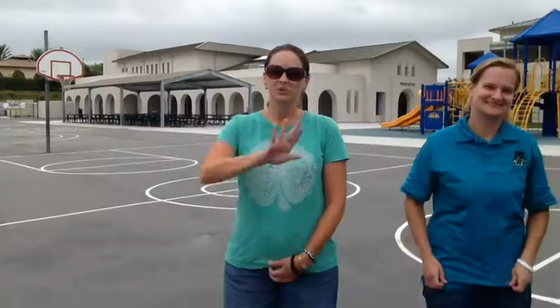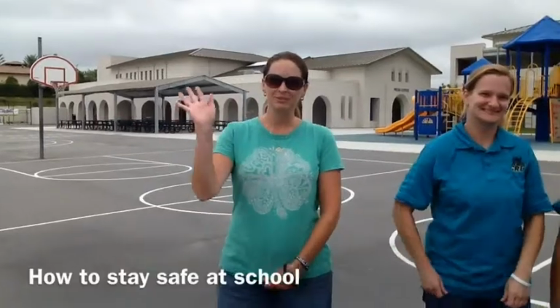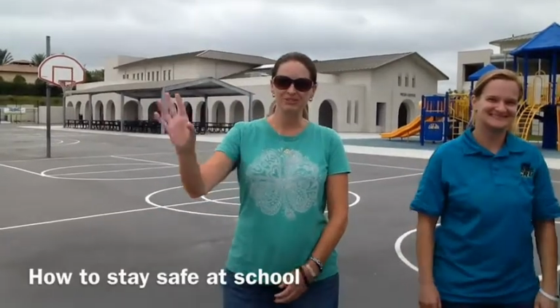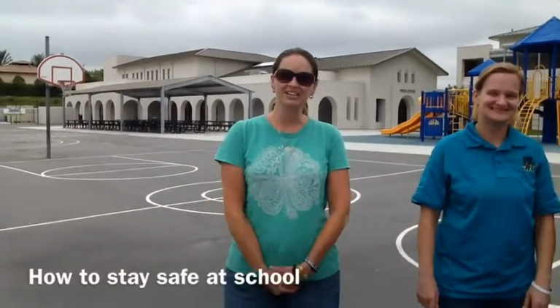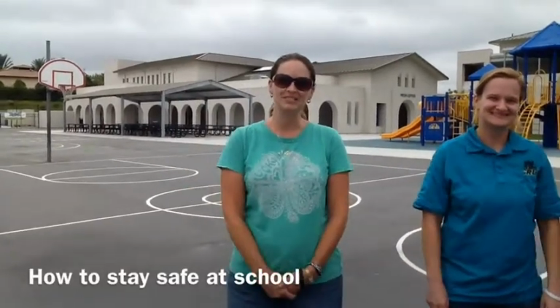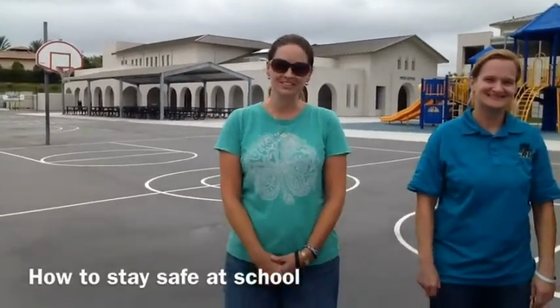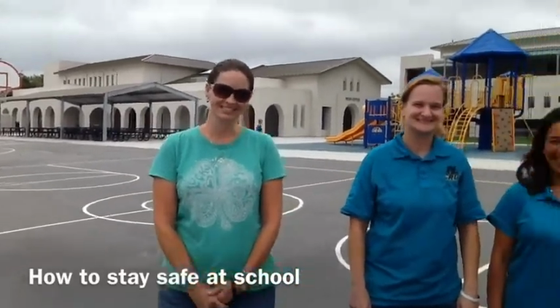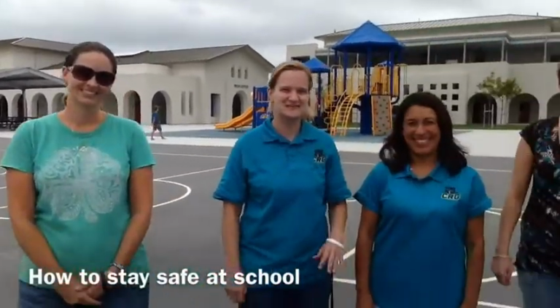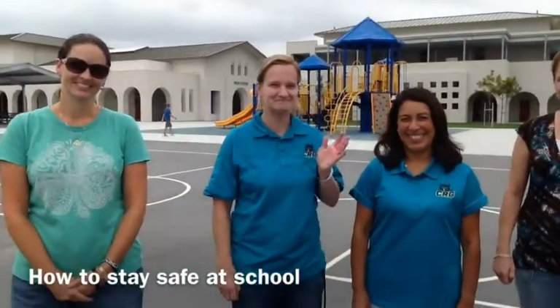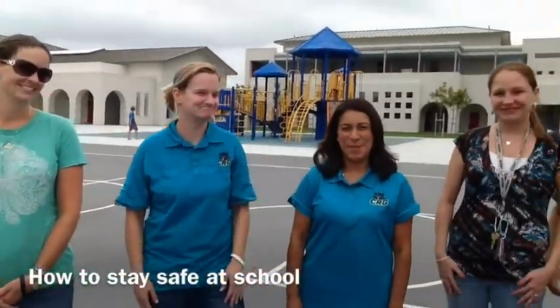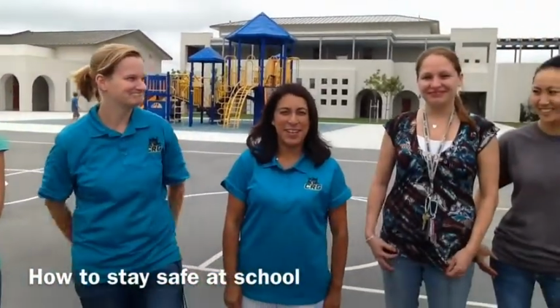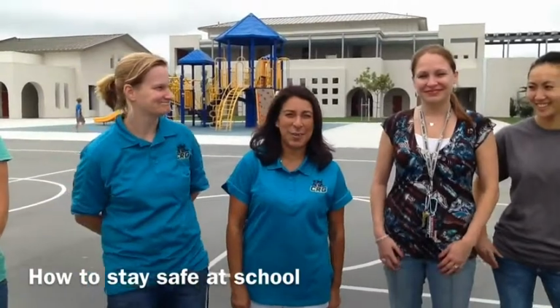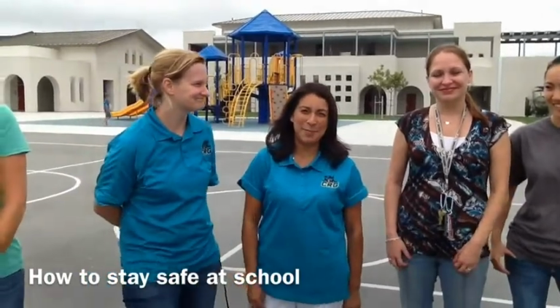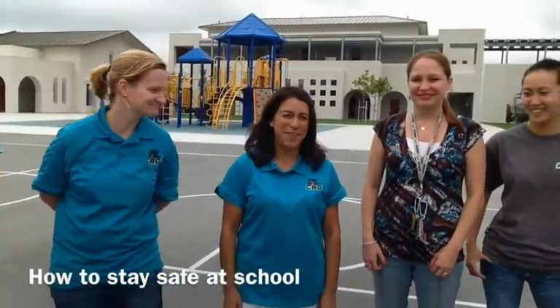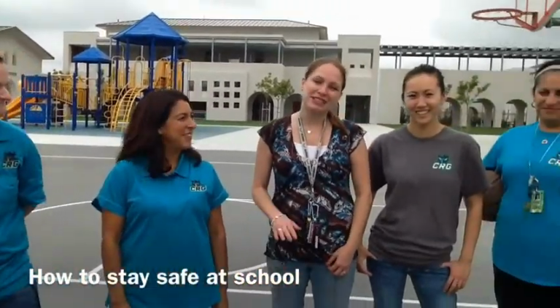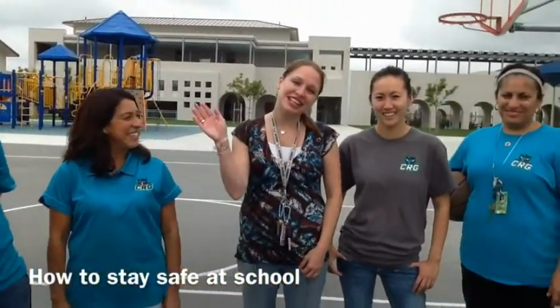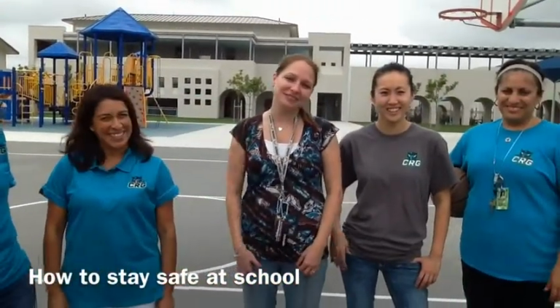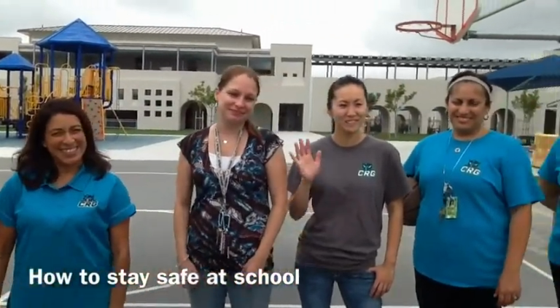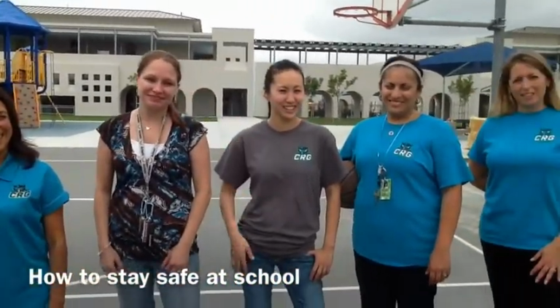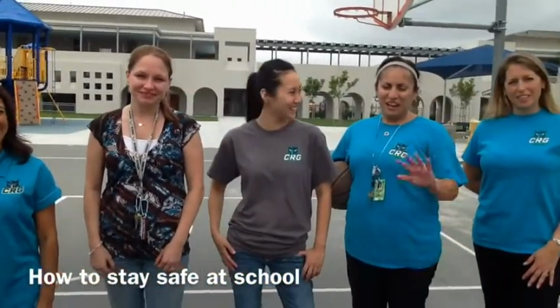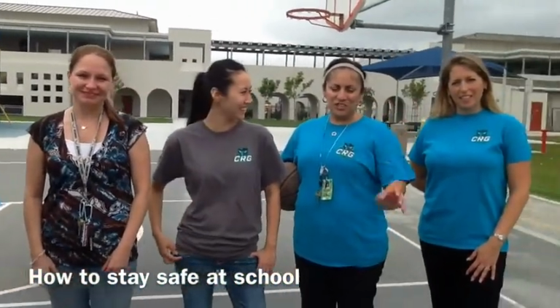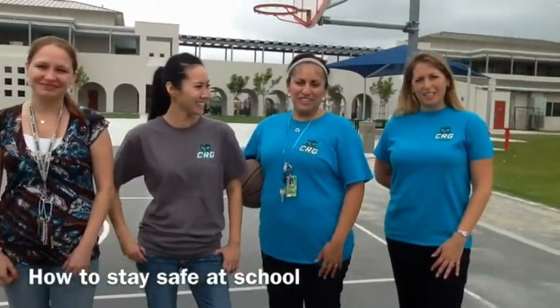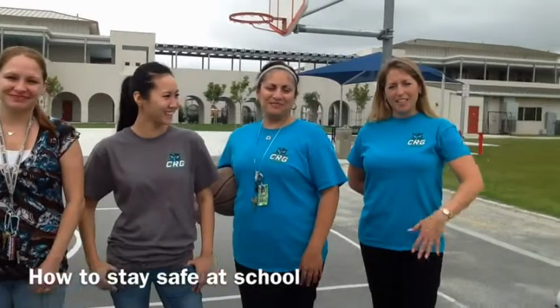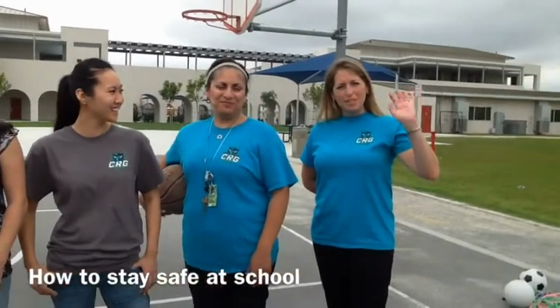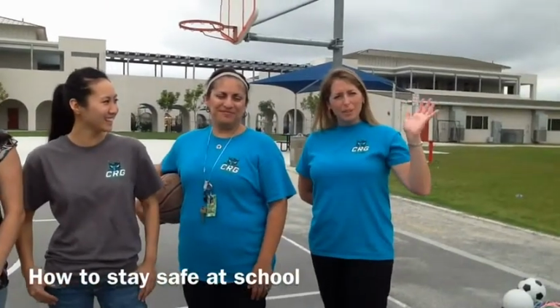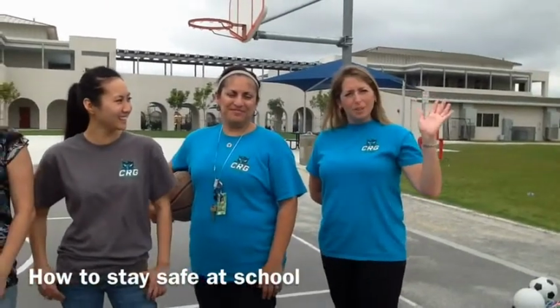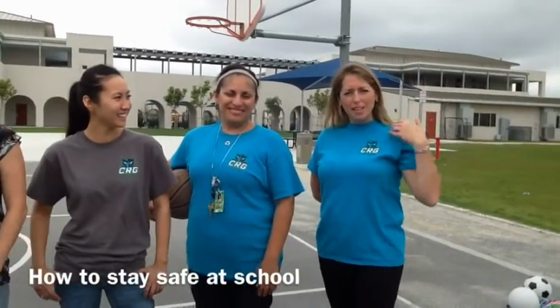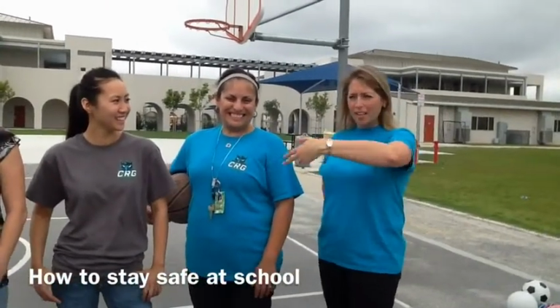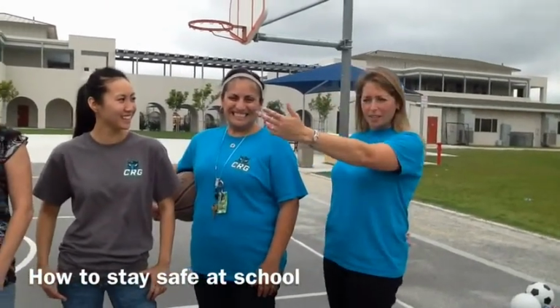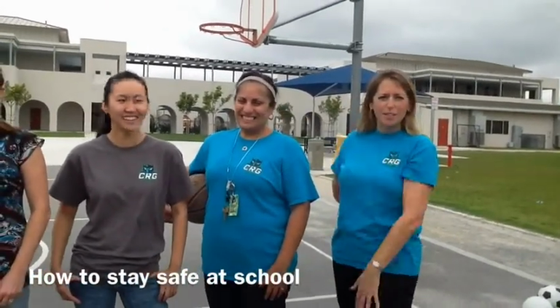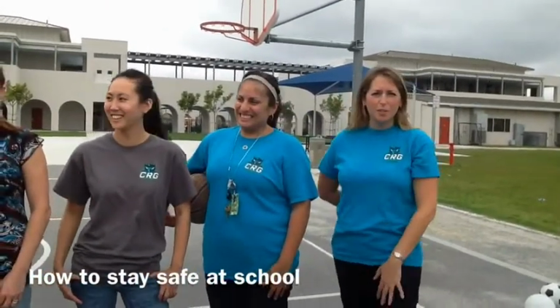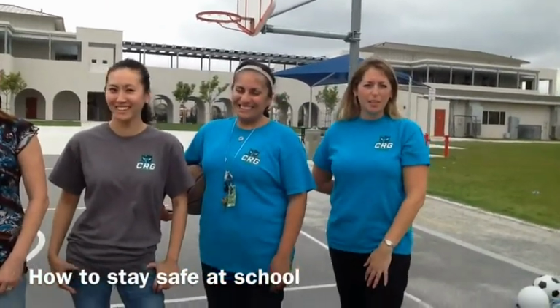Welcome to a new school year. I'm Mrs. Larson. I'm Ms. Hackett. Bienvenidos! Soy la maestra Muro. I'm Mrs. Inocencio. I'm Ms. Choi. Hola, yo soy Señora Flores. And I'm Mrs. Delis Reyes. We are the second and third grade teachers for this school year.